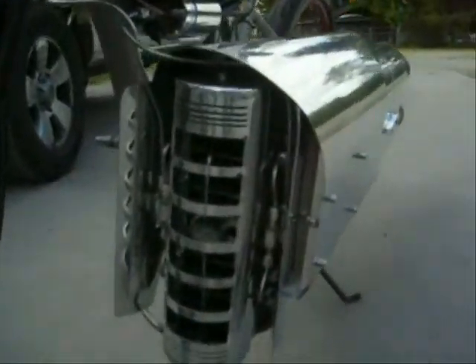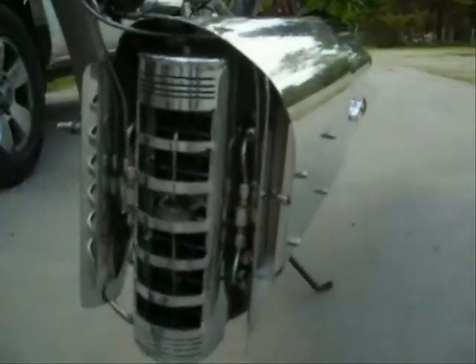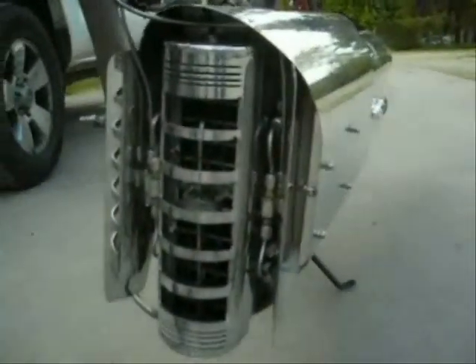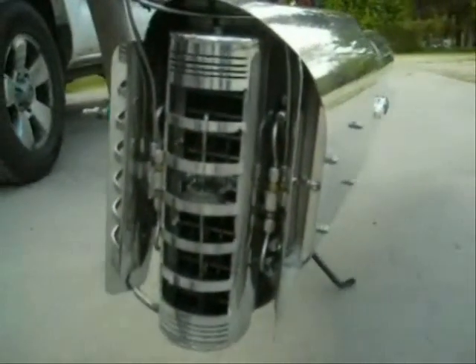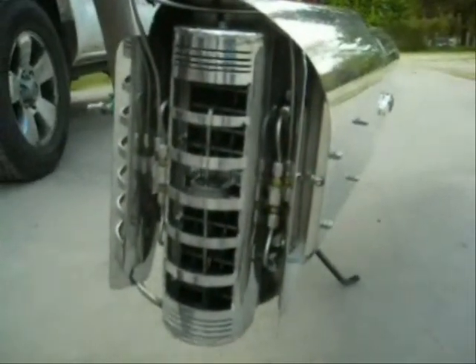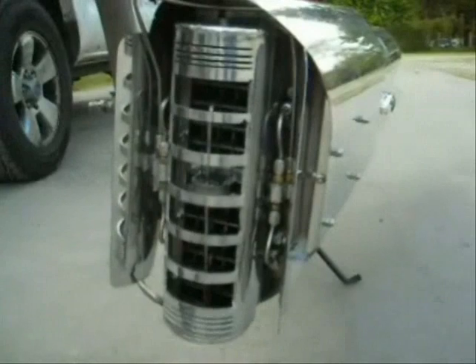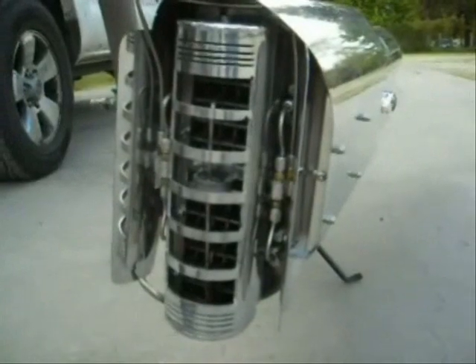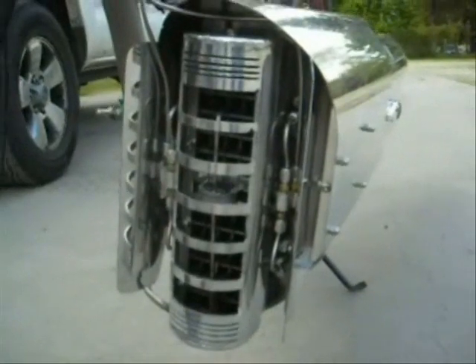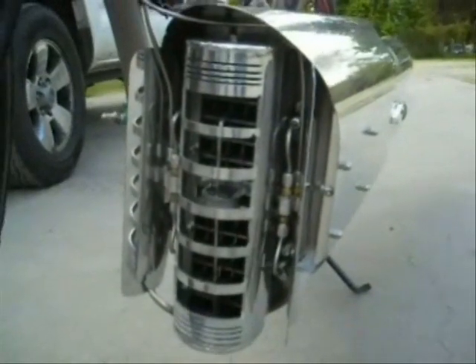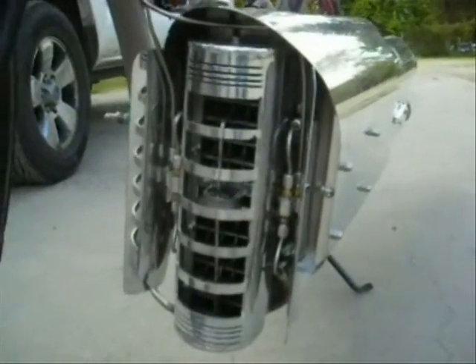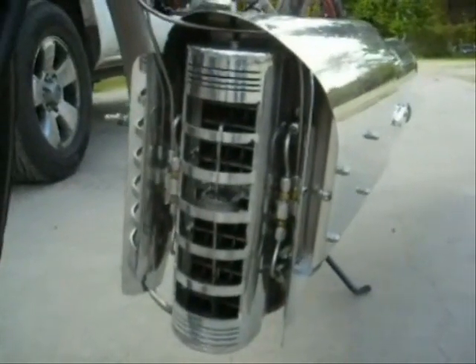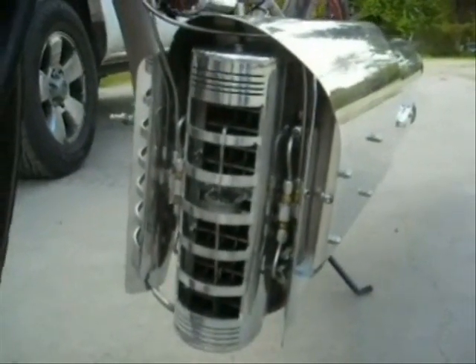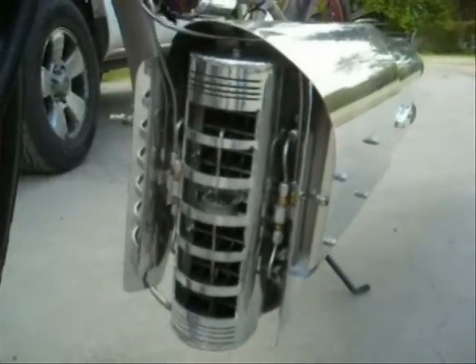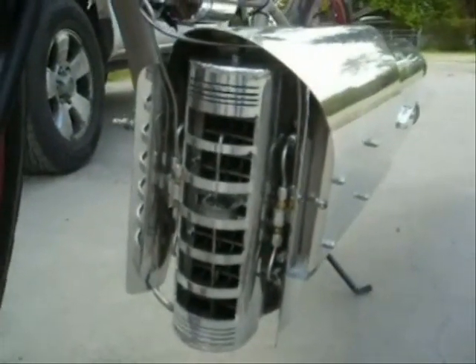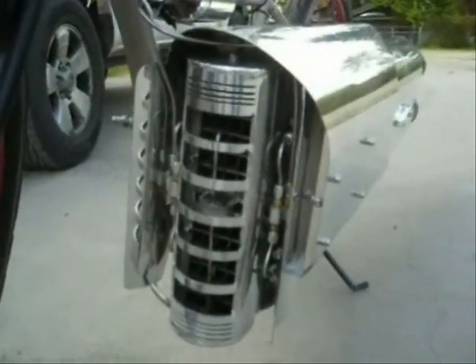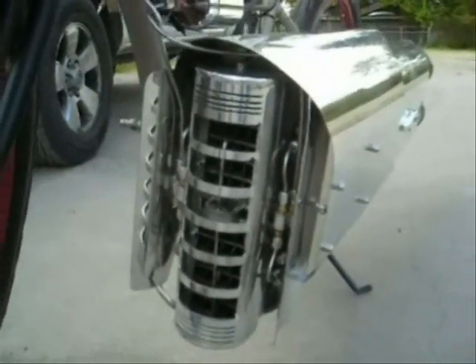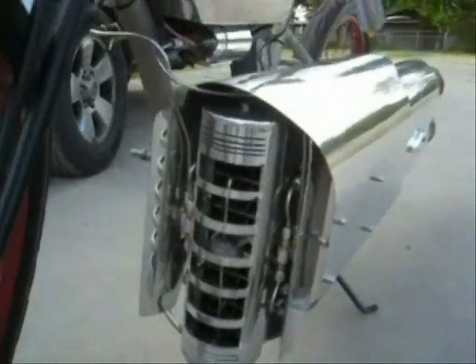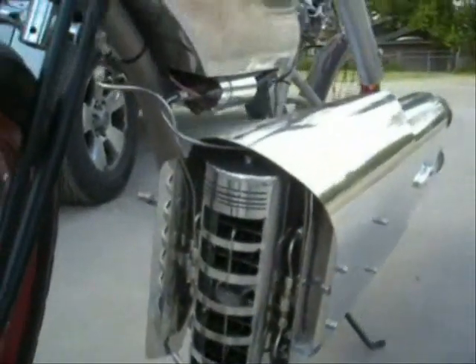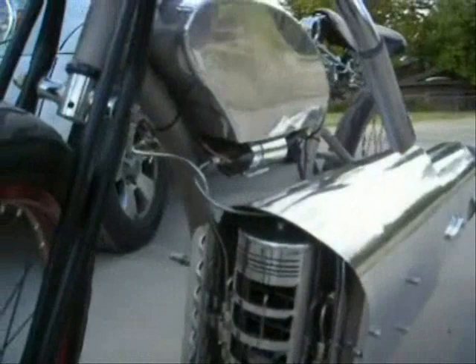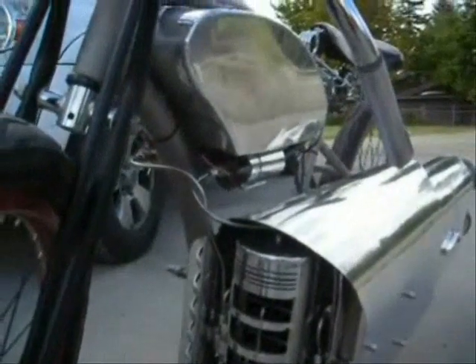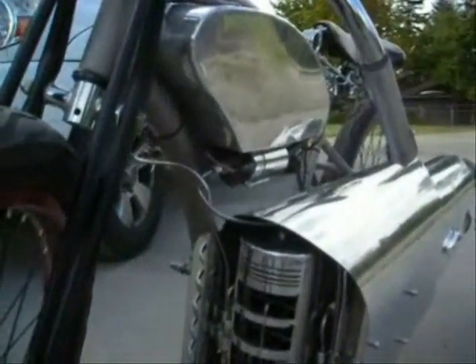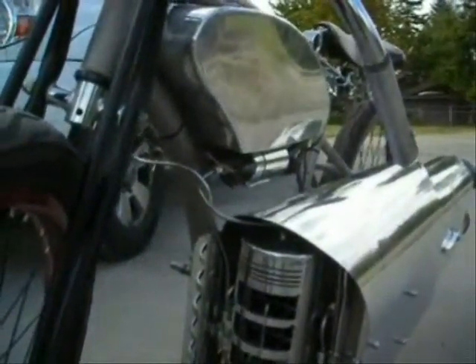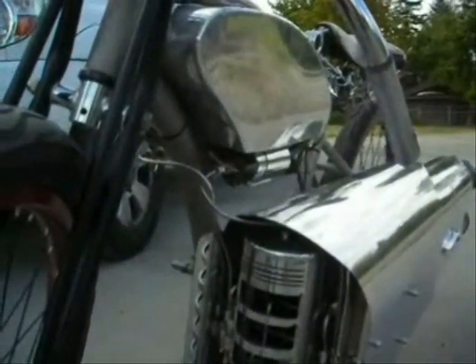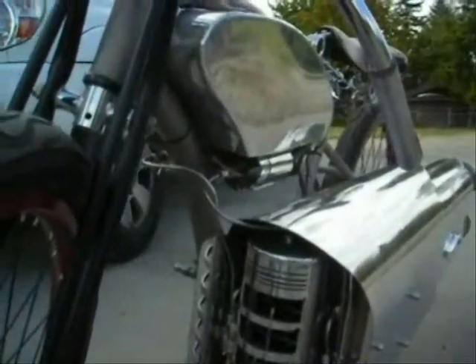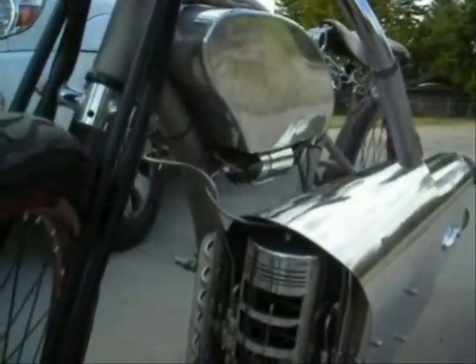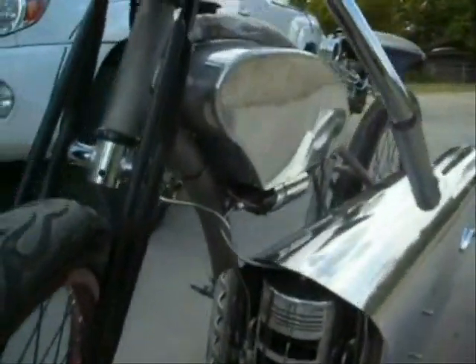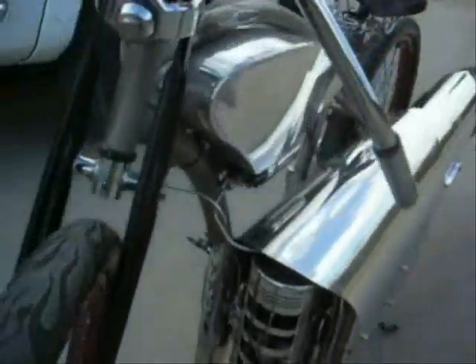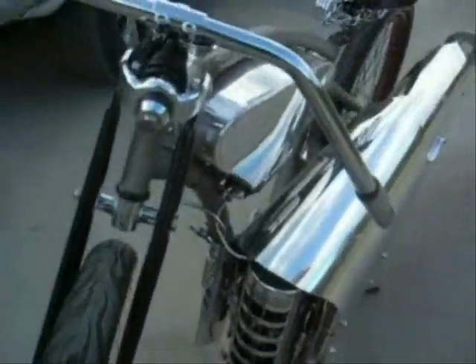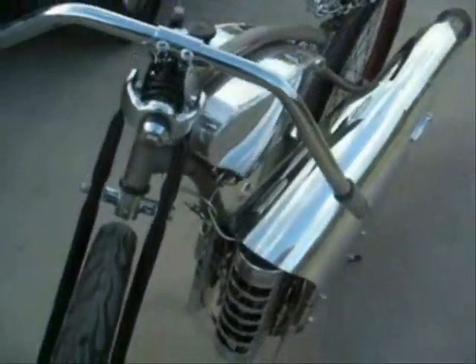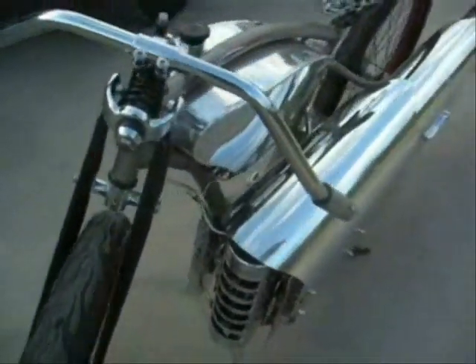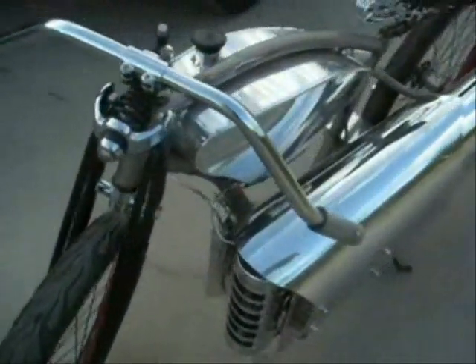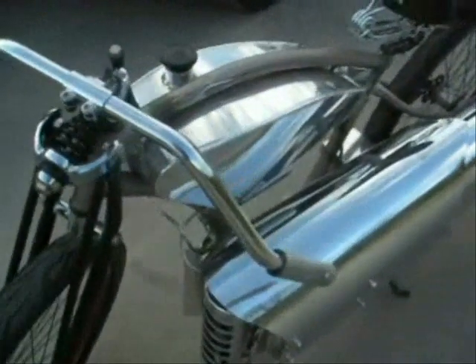Somewhere like that, maybe 125. We run some kerosene through it. It's got twin fuel pumps underneath the fuel tank. The fuel tank's a two-gallon fuel tank.